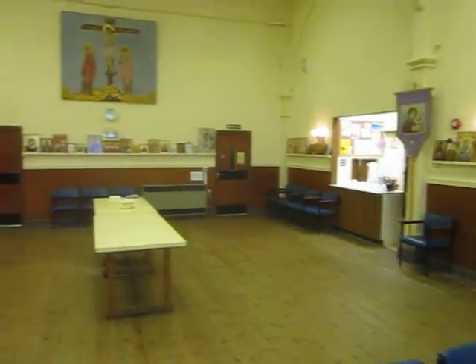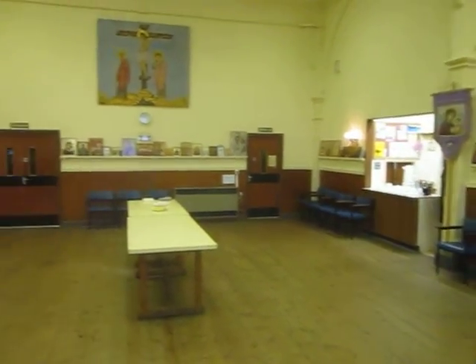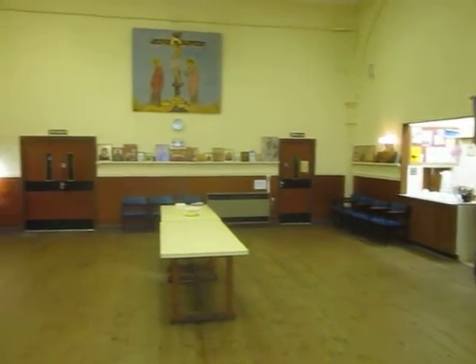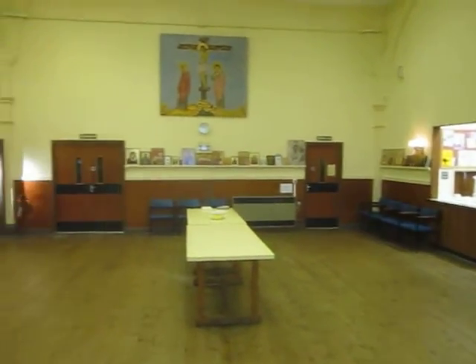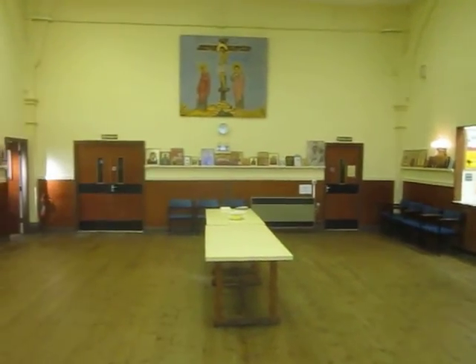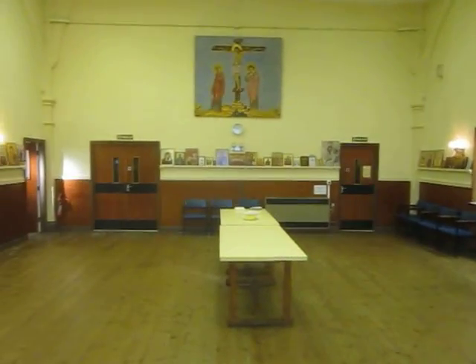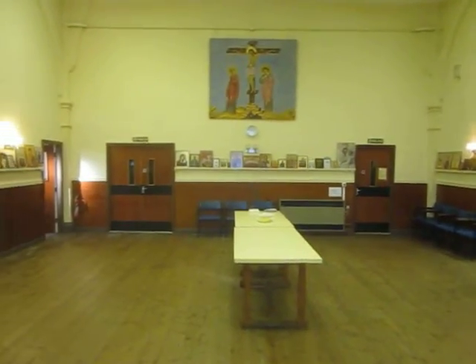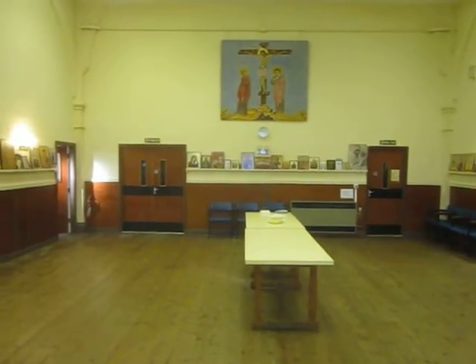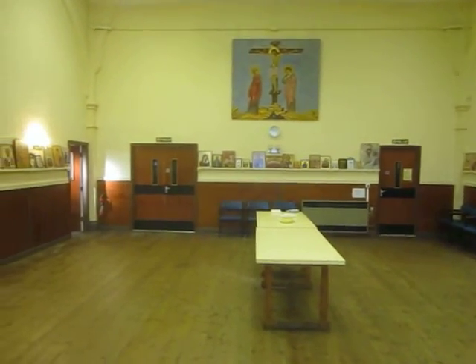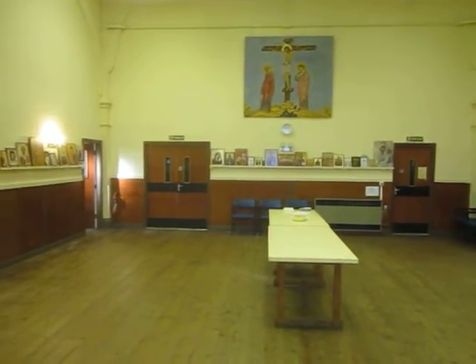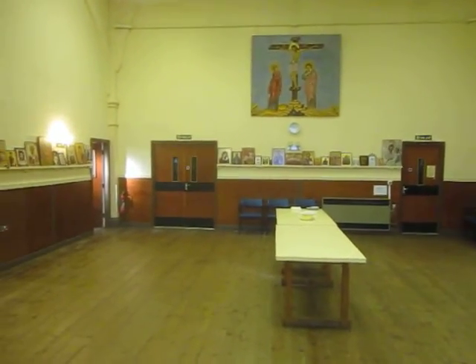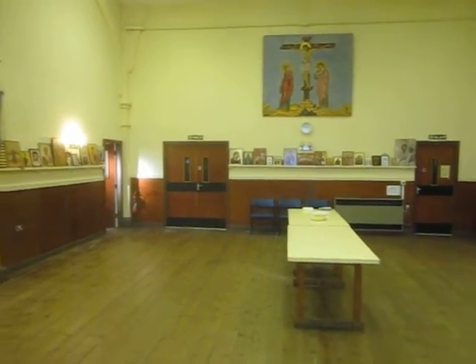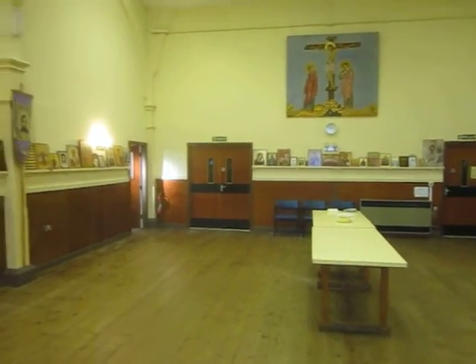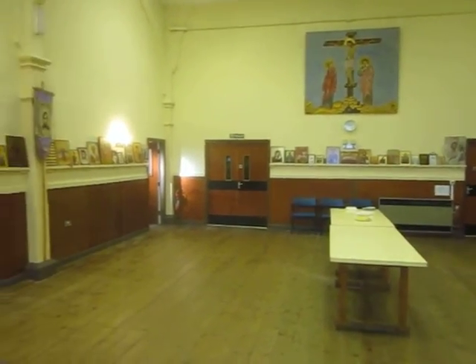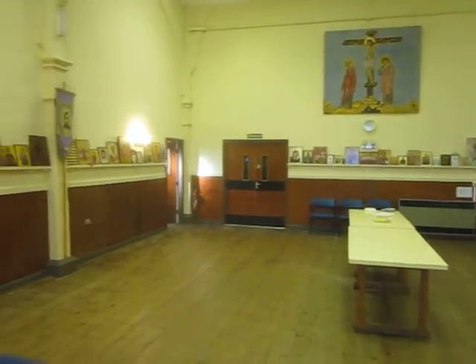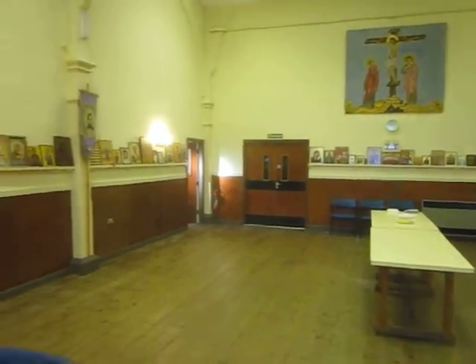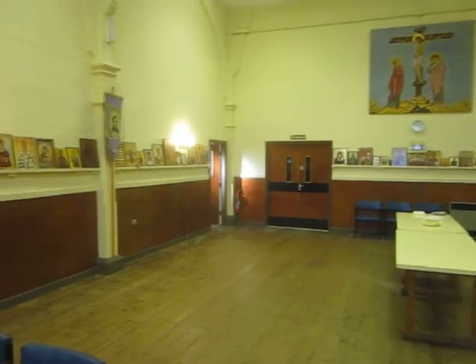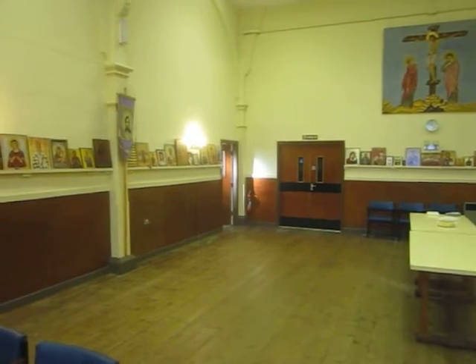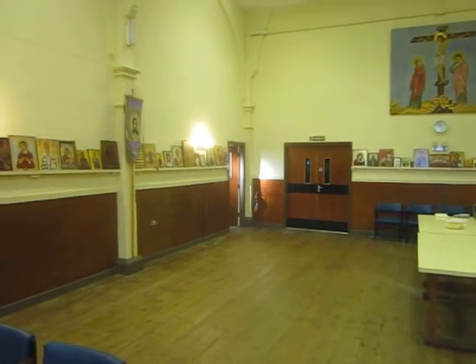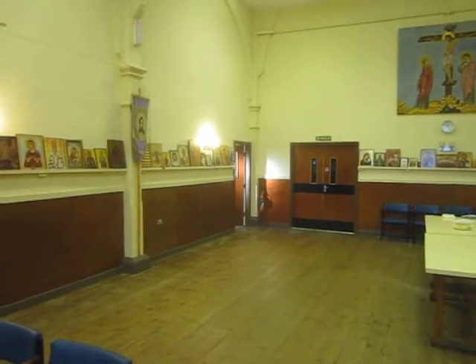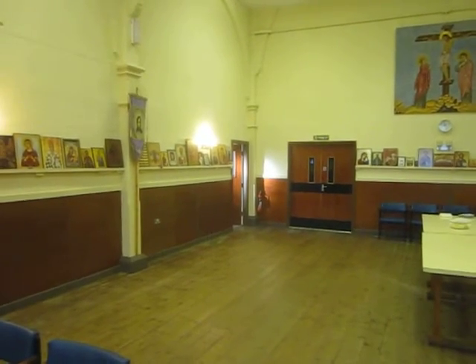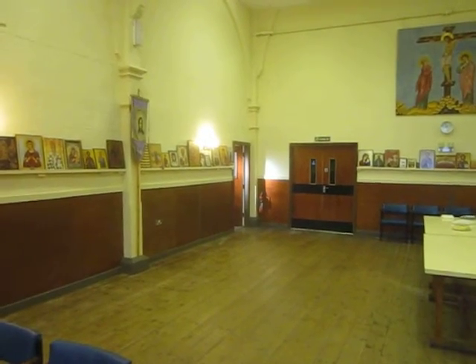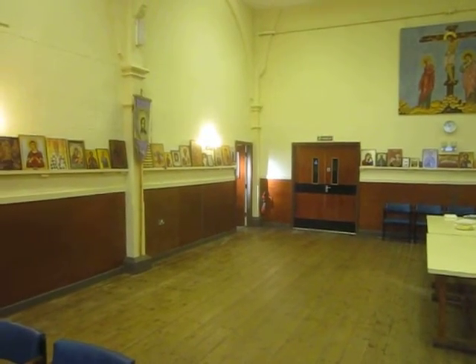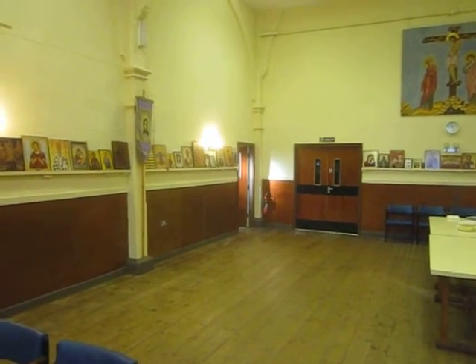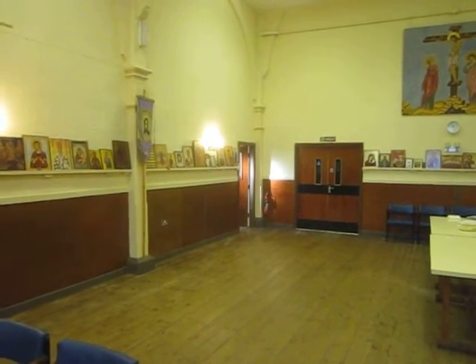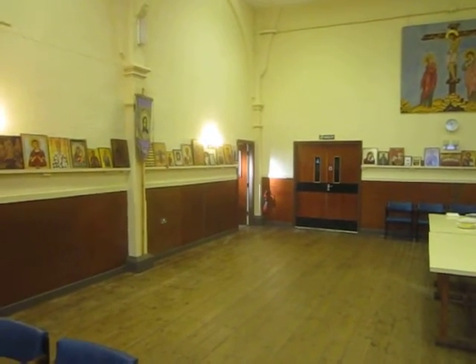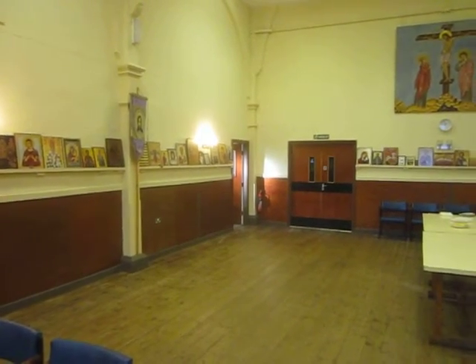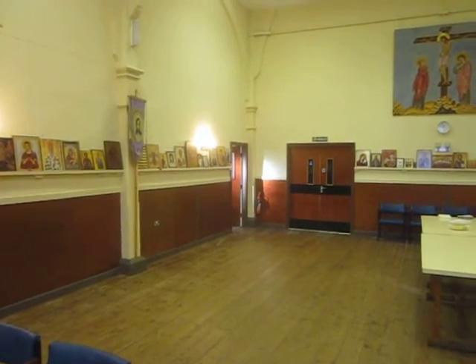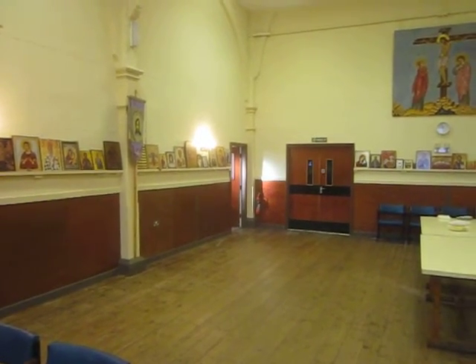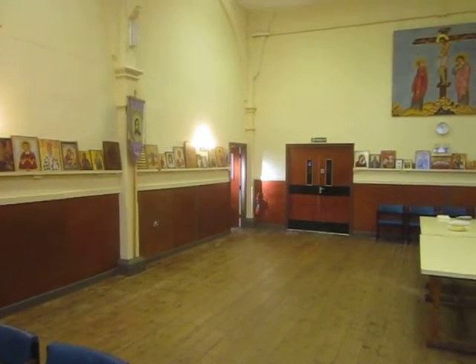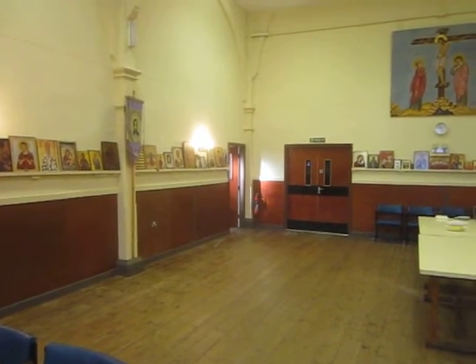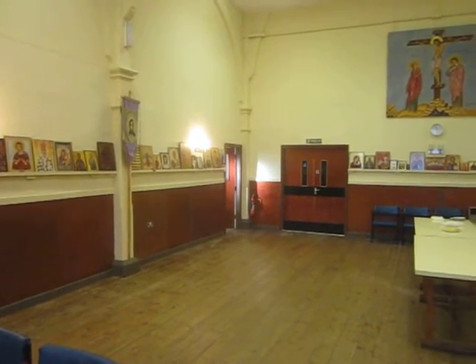In the back there is the storeroom, and then in that corner over there is the church library.